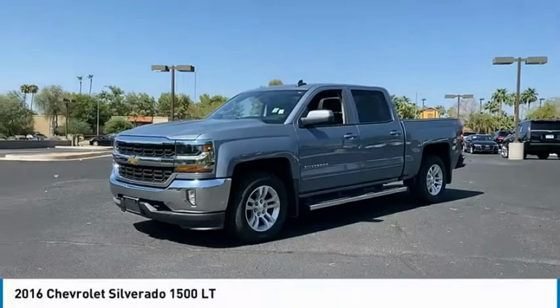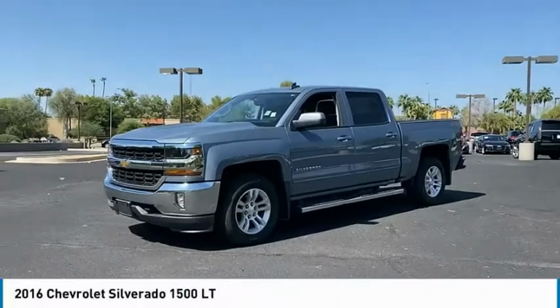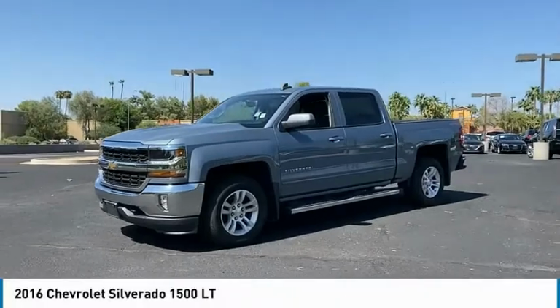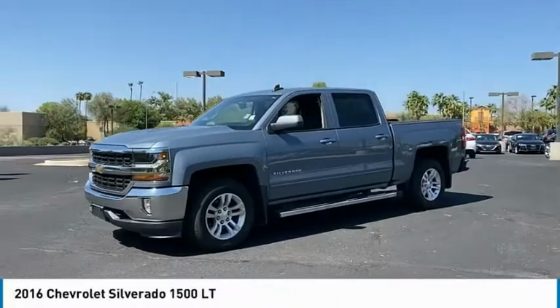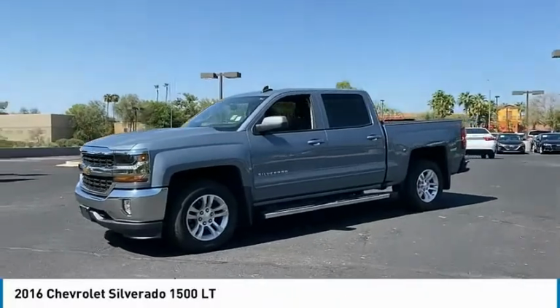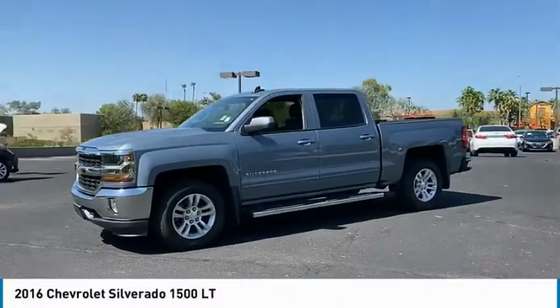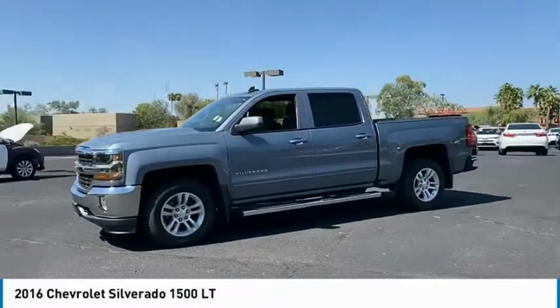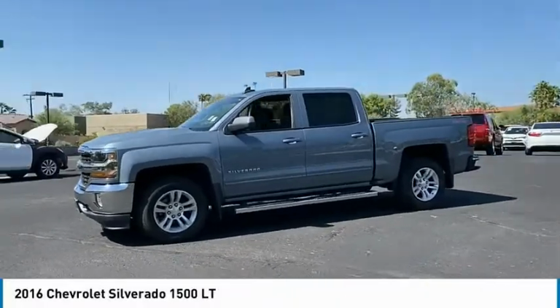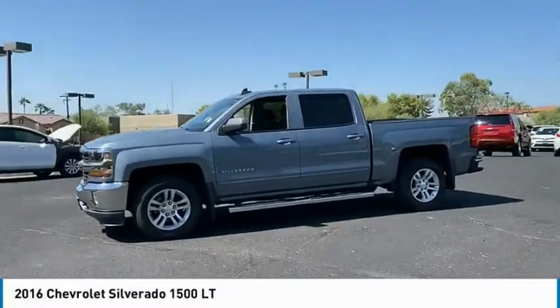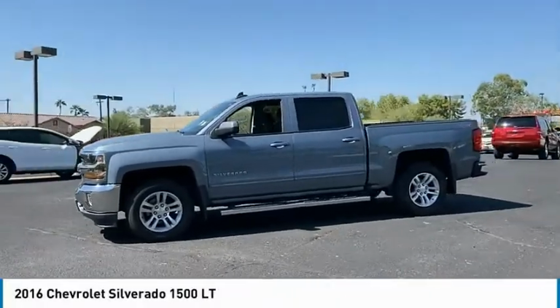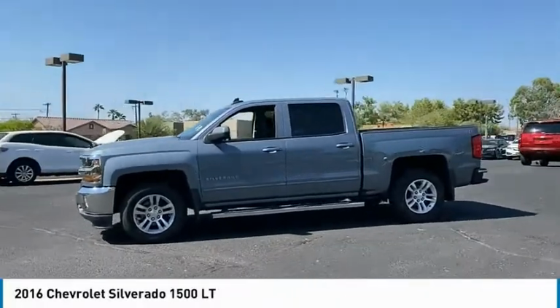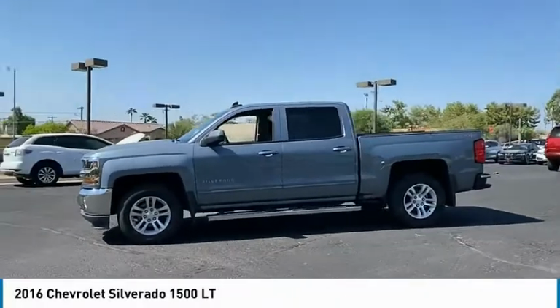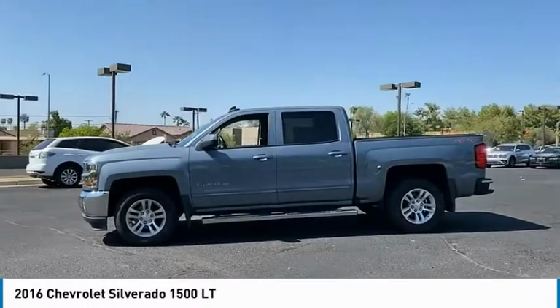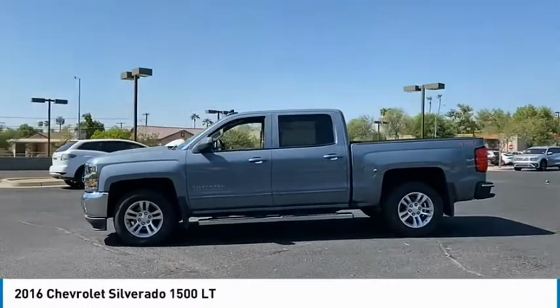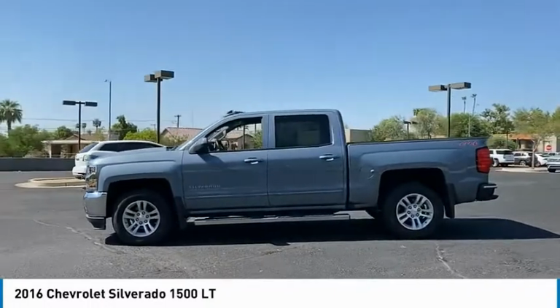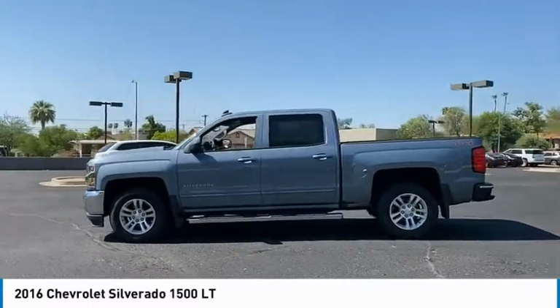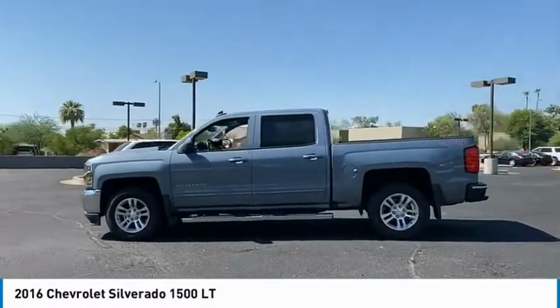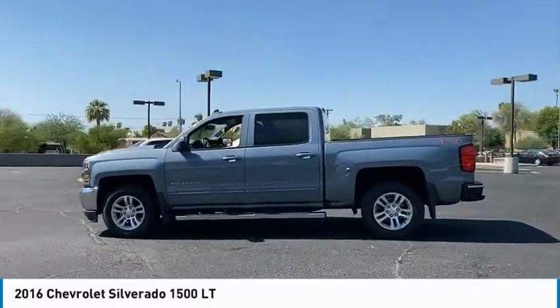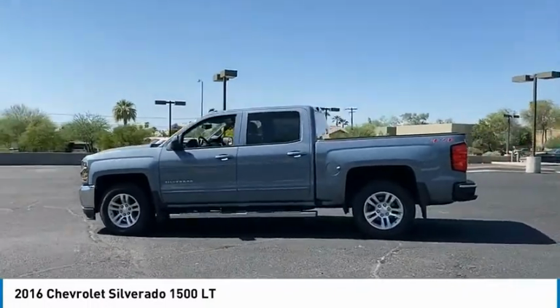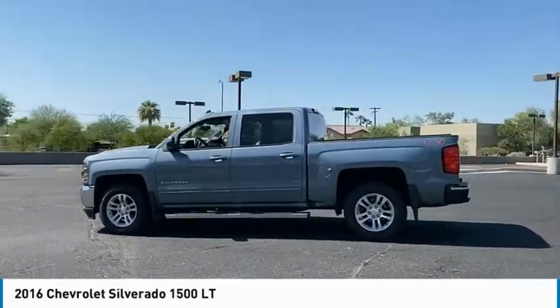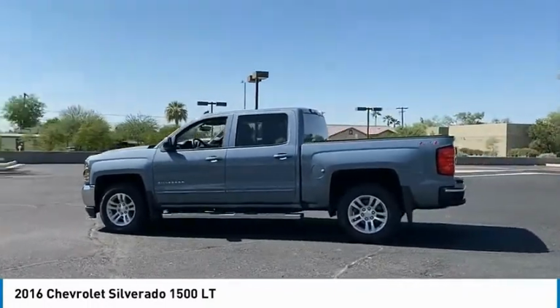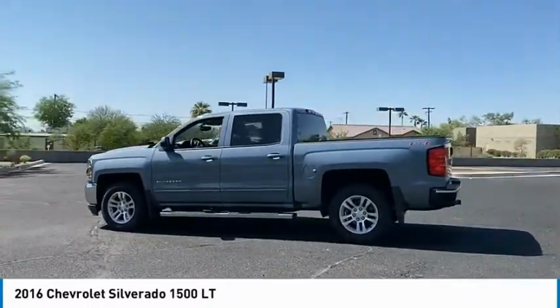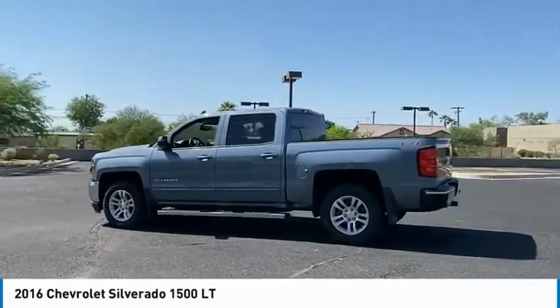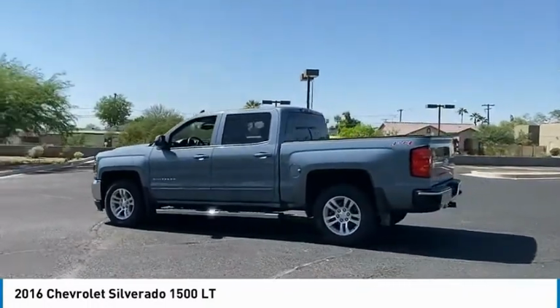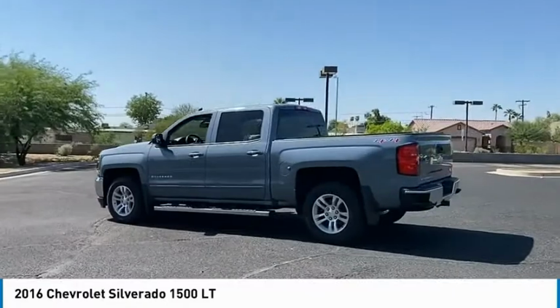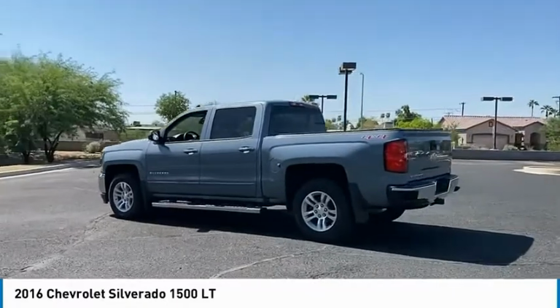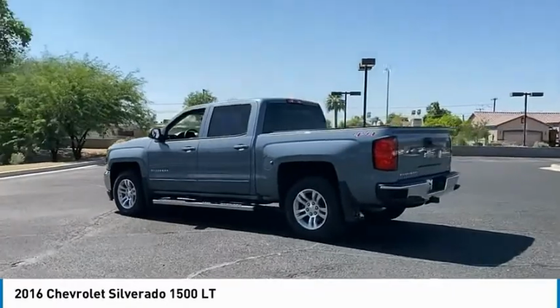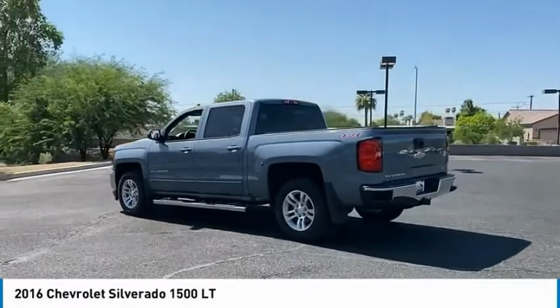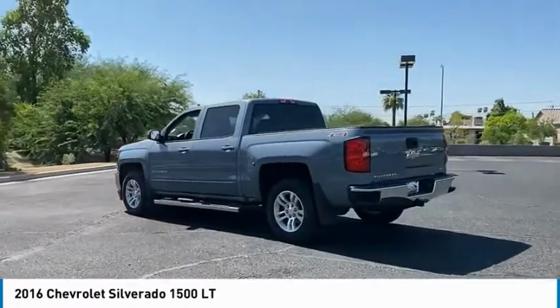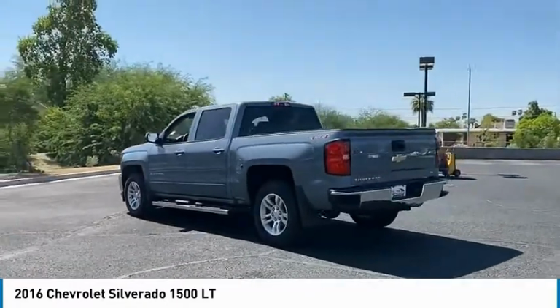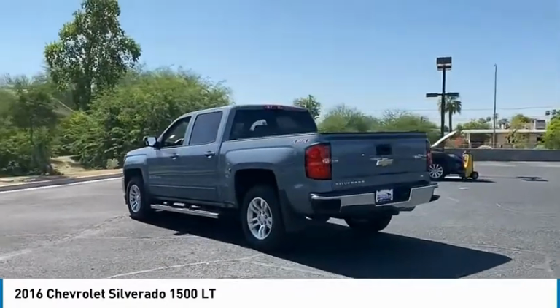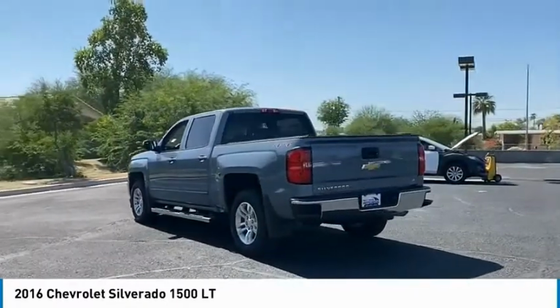Stop by and take a look at the 2016 Silverado 1500. The Chevy Silverado 1500 has the lowest cost of ownership of any full-size pickup. Here are some of this vehicle's great options.